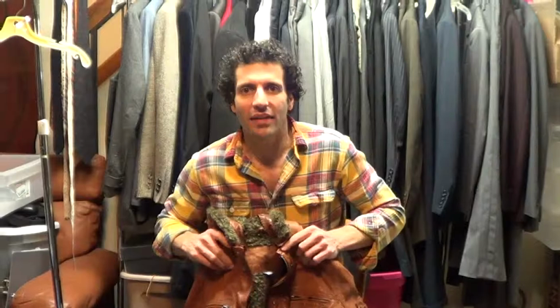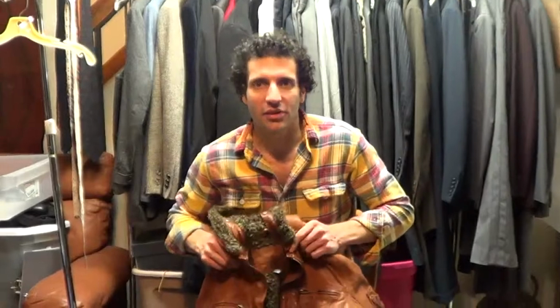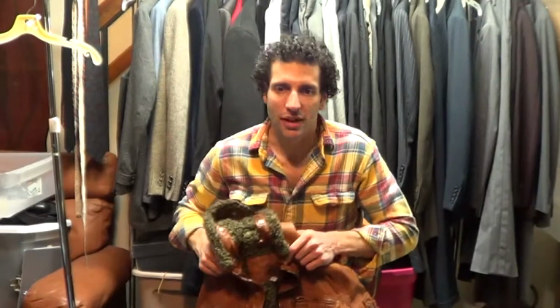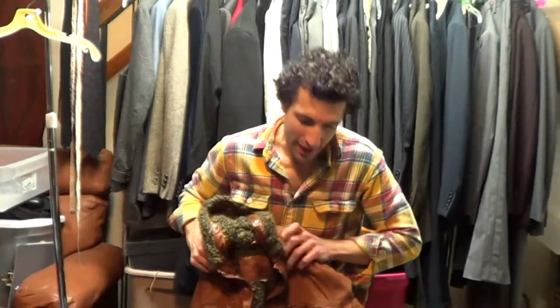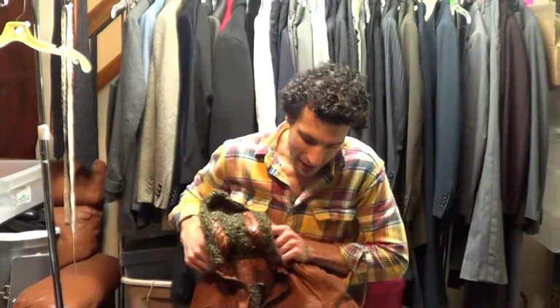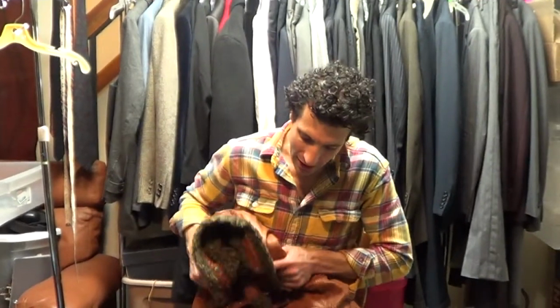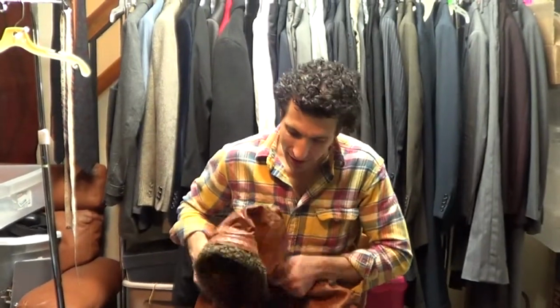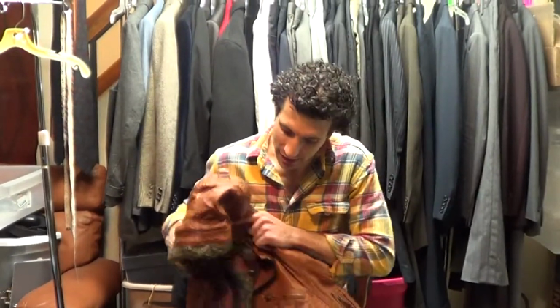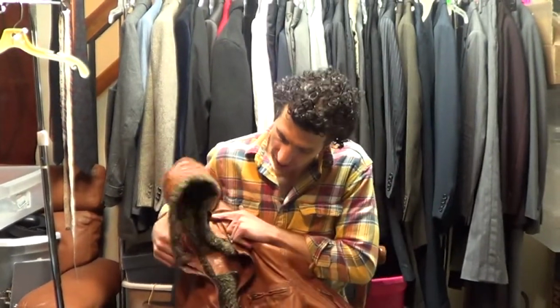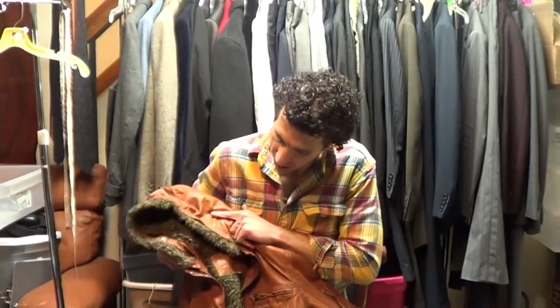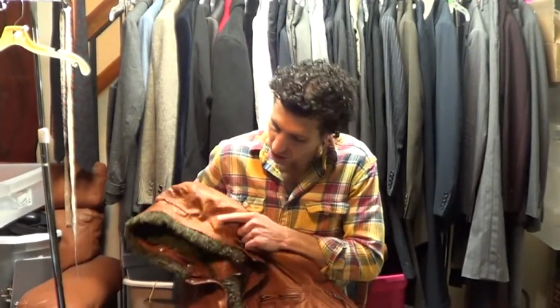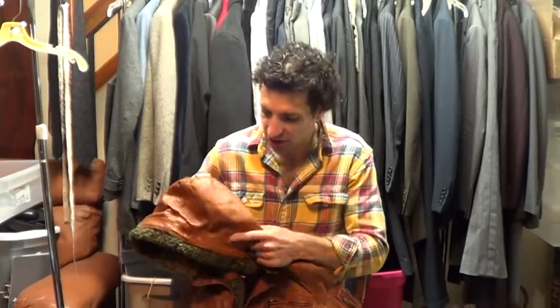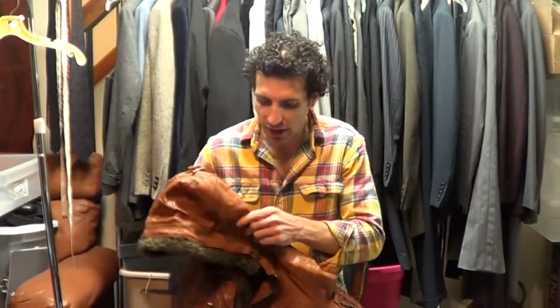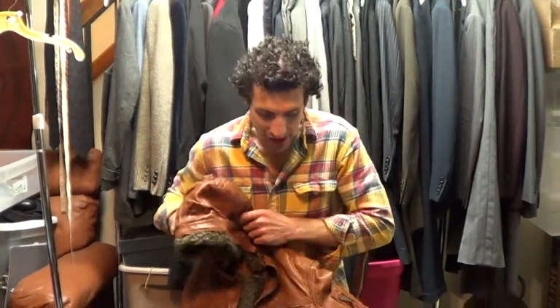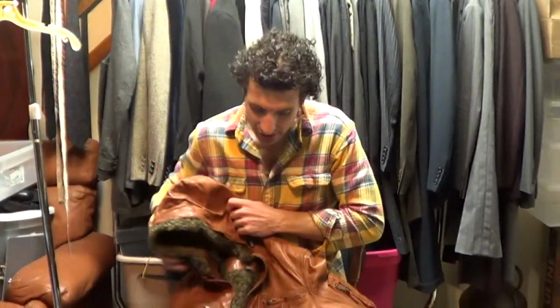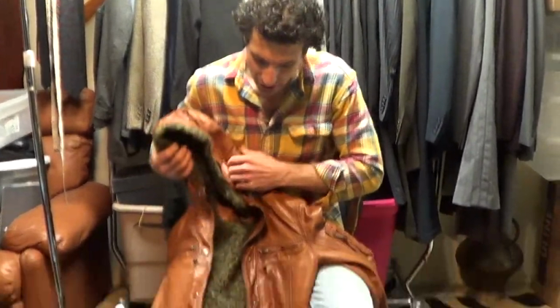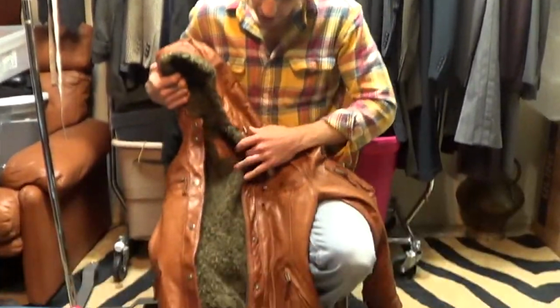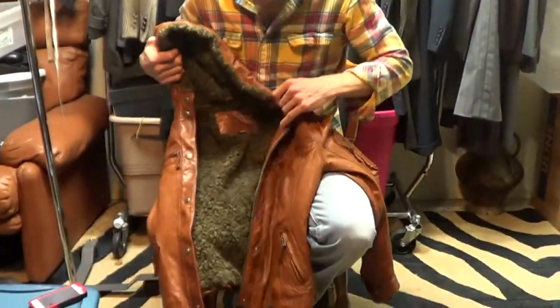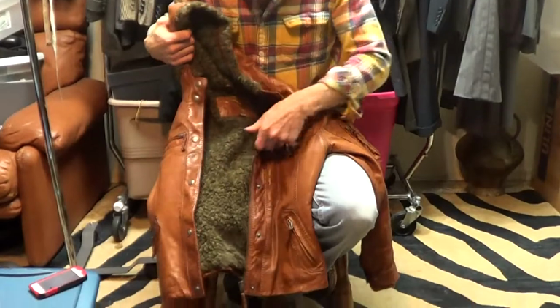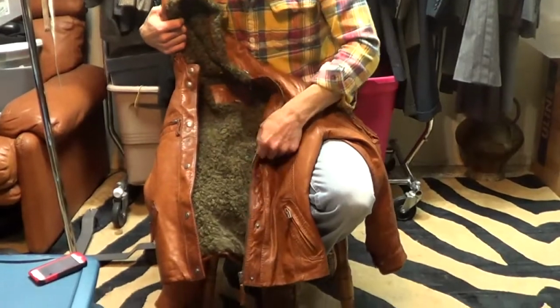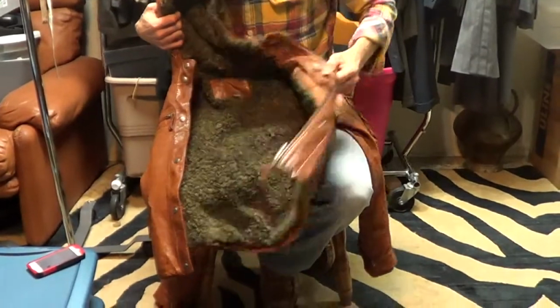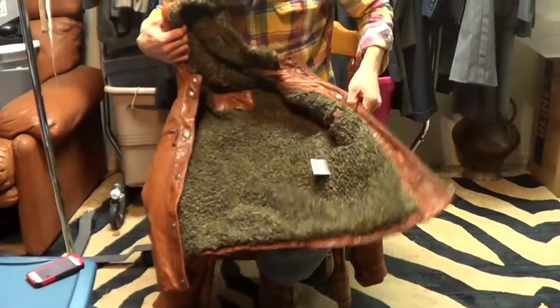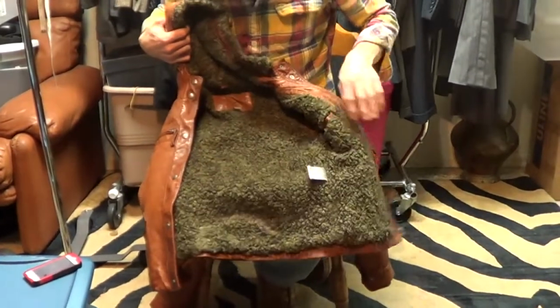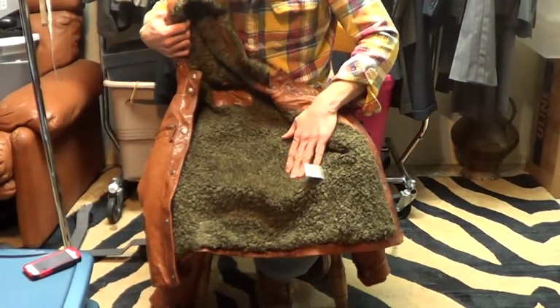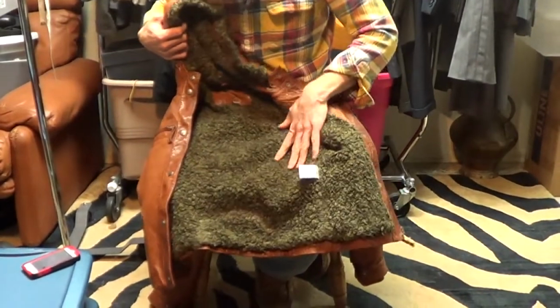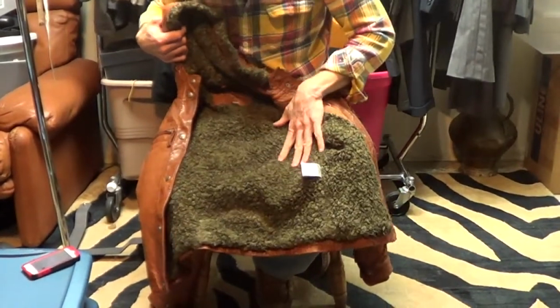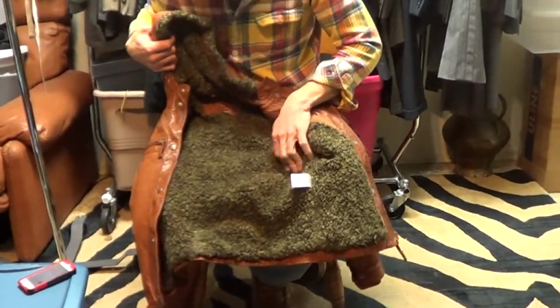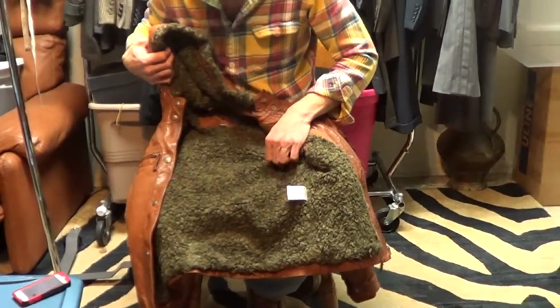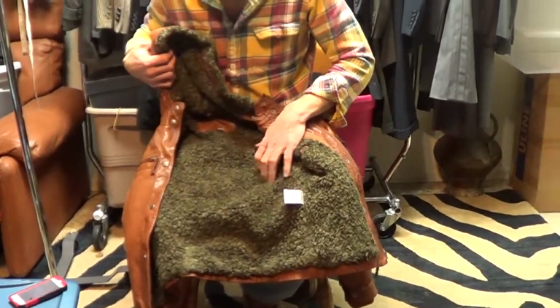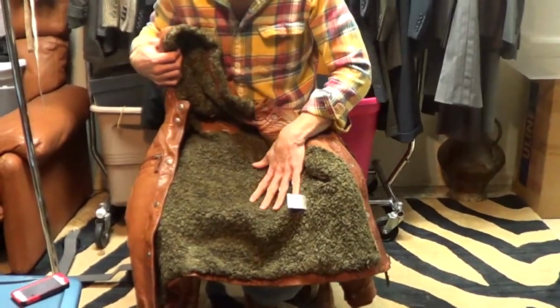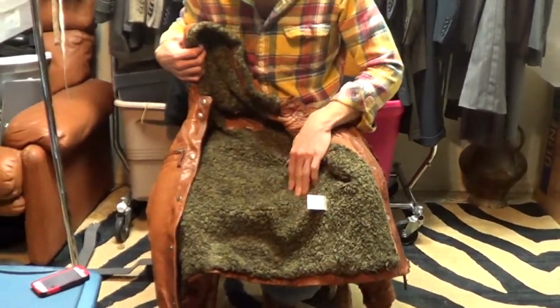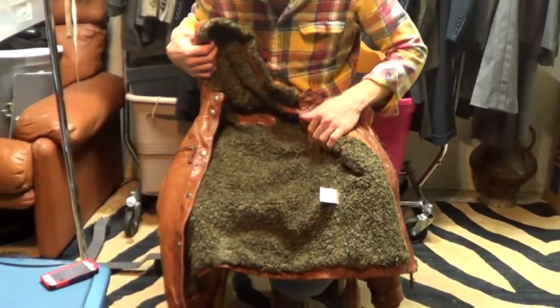Hi, thanks for stopping by. I have a nice little True Religion leather jacket here. The lining is a faux fur — it's actually a faux Persian lamb. Very soft.